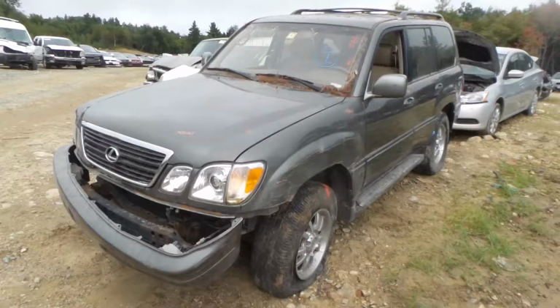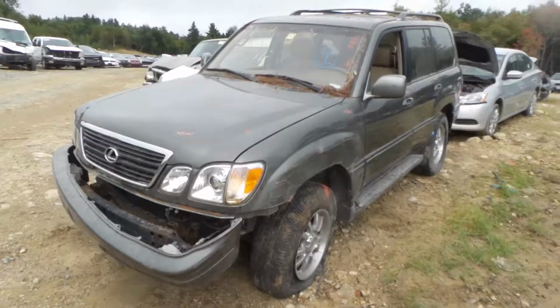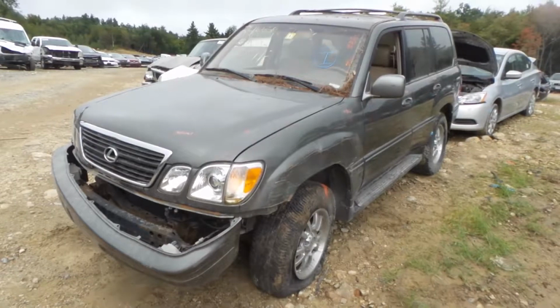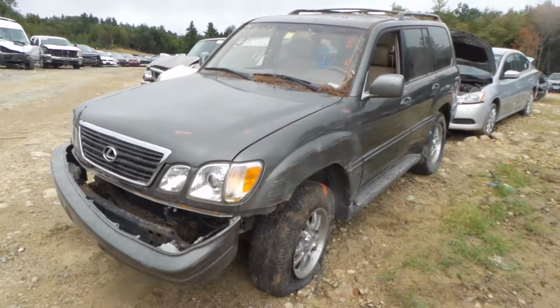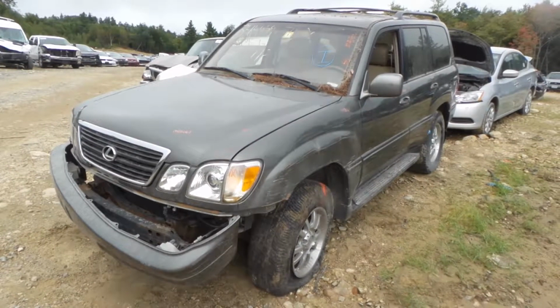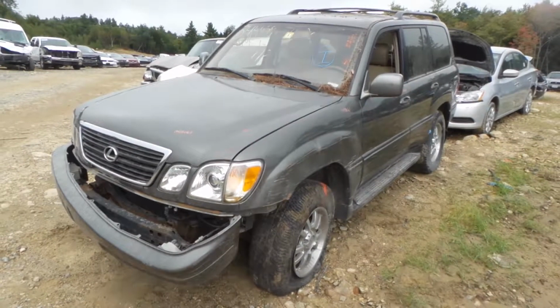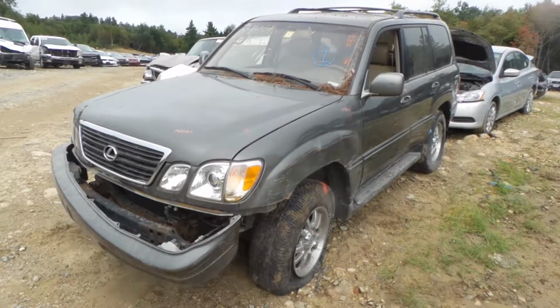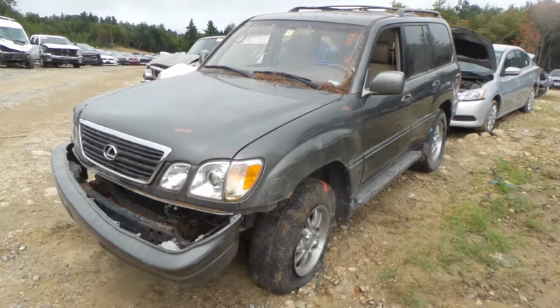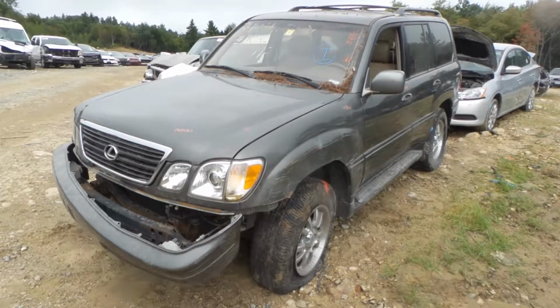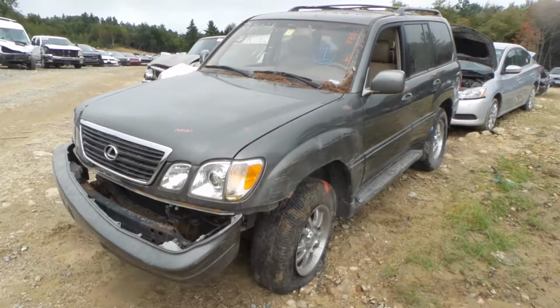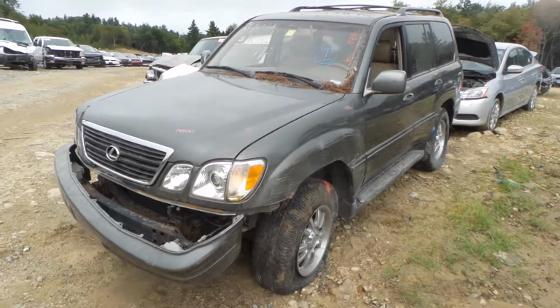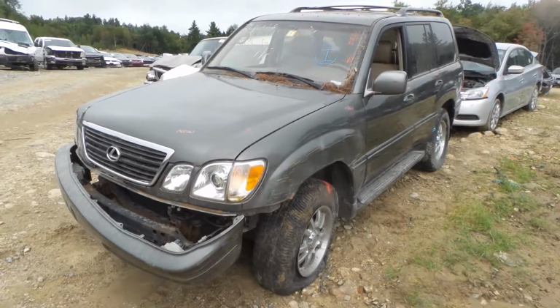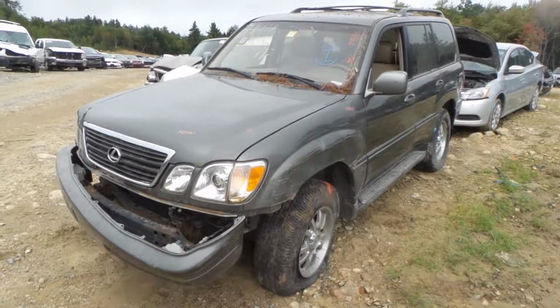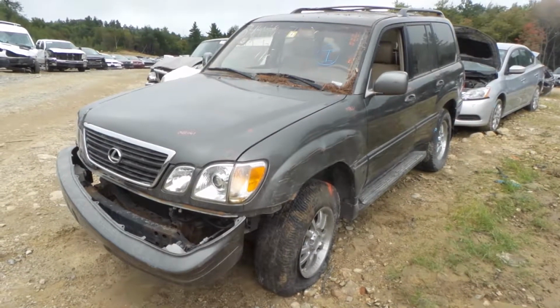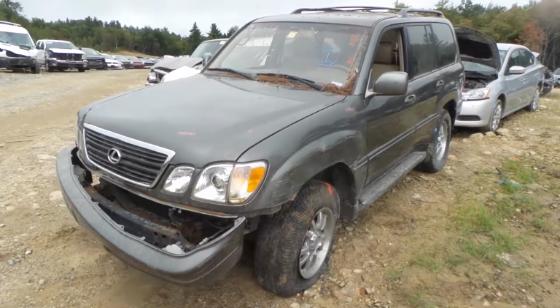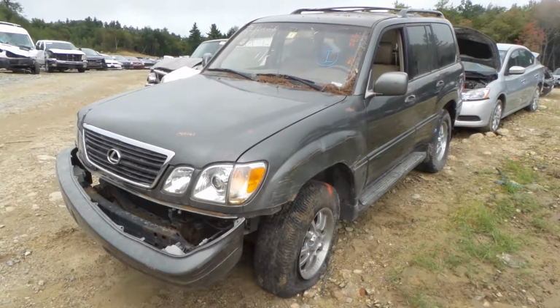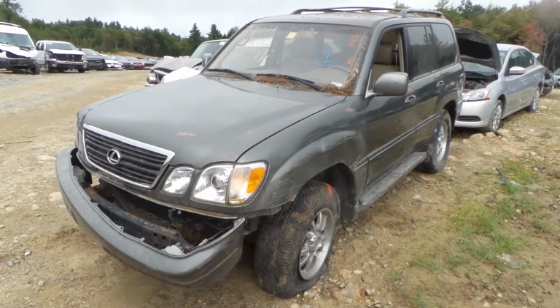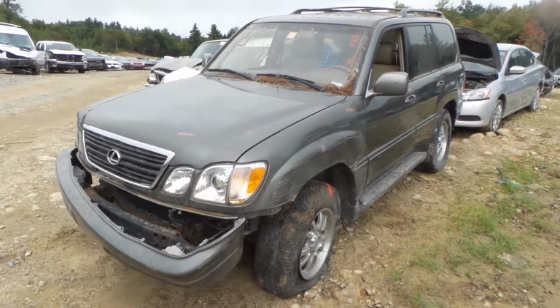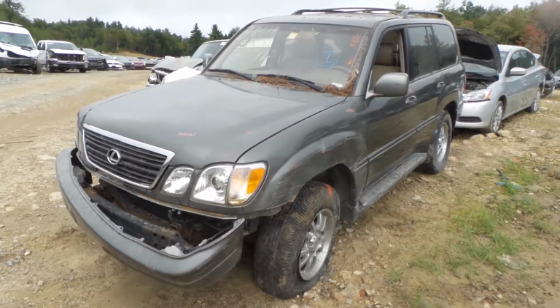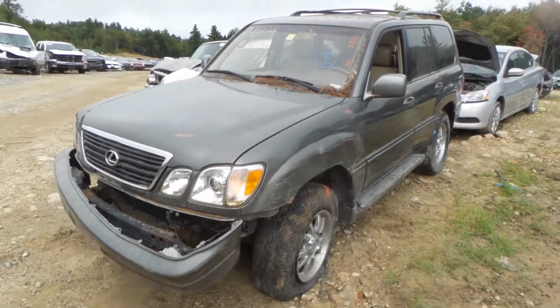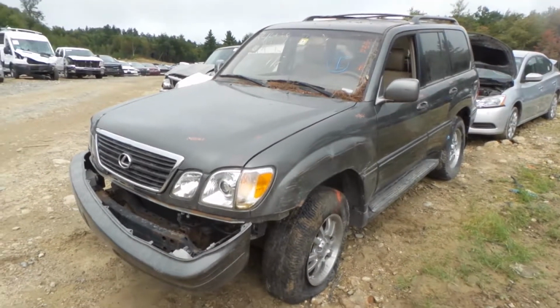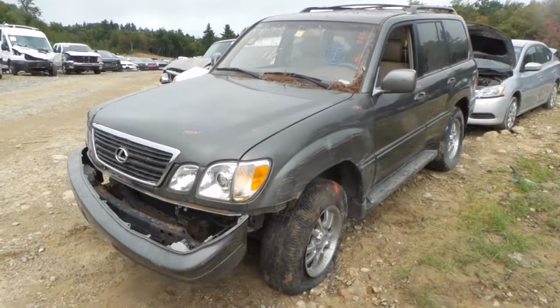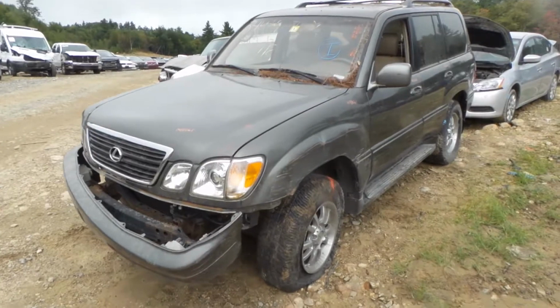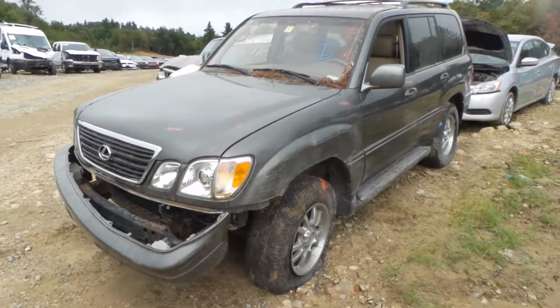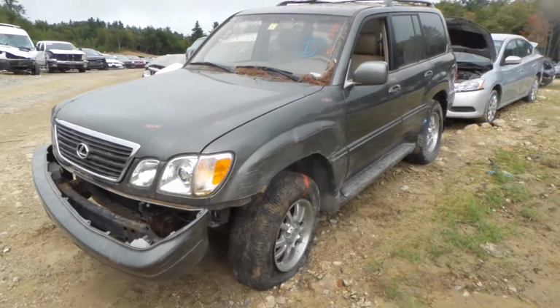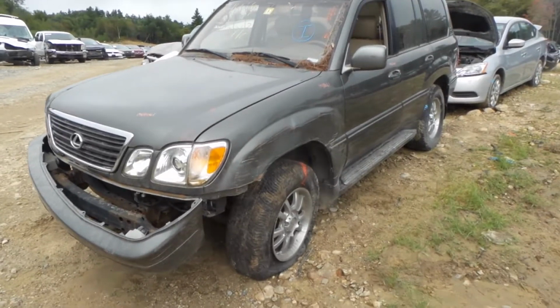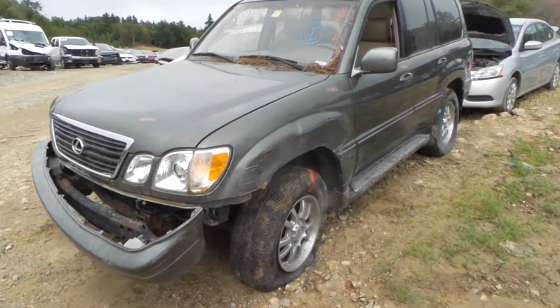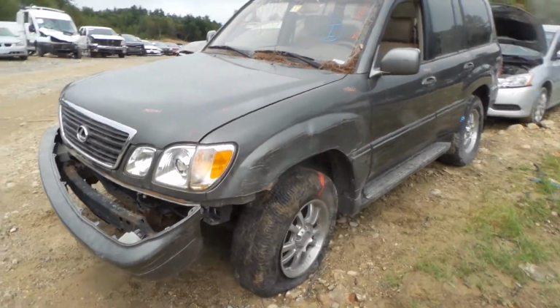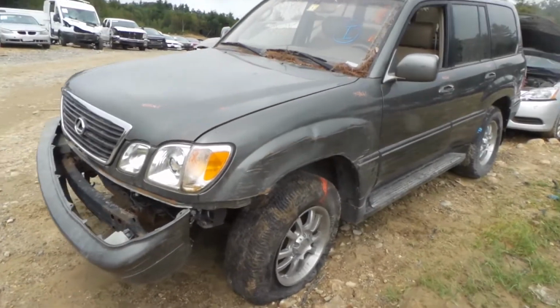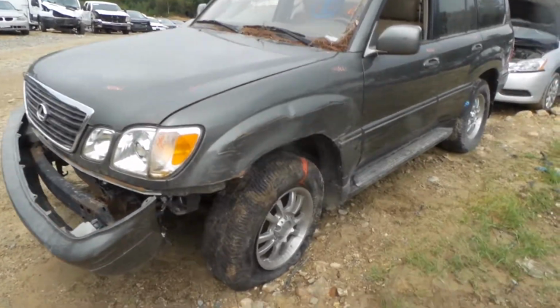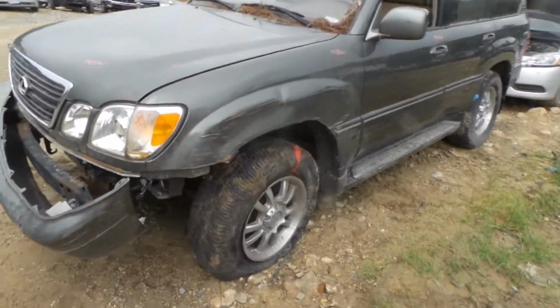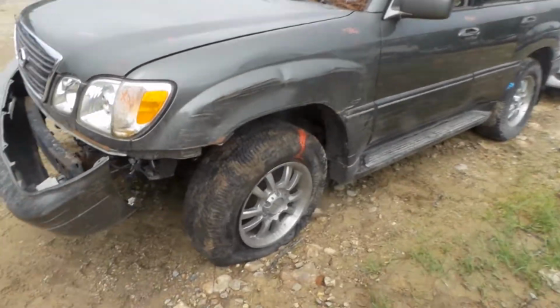Hi, this is Alex with New England Auto and Truck Recyclers, and today we are parting out a 2000 Lexus LX470, stock number M81061.